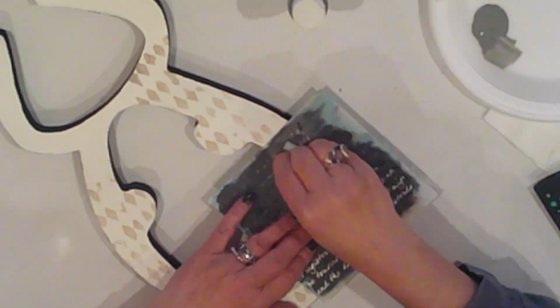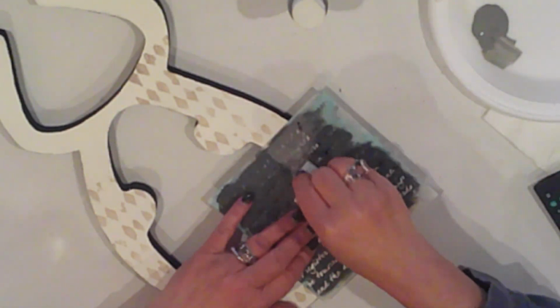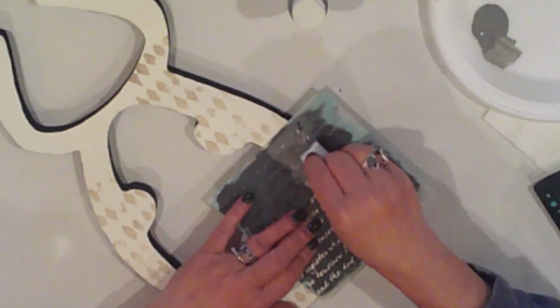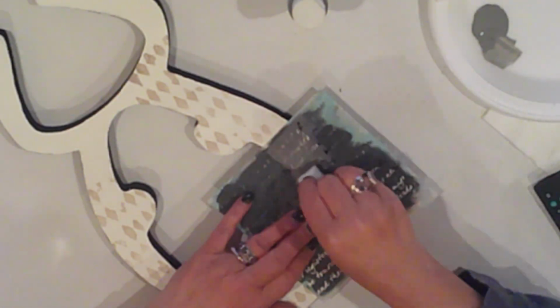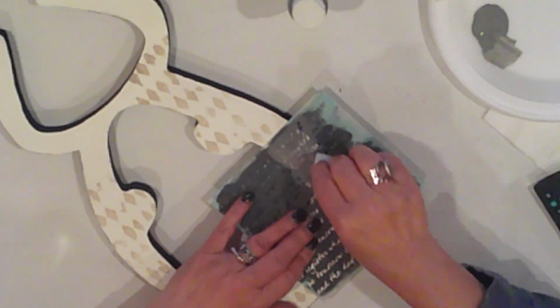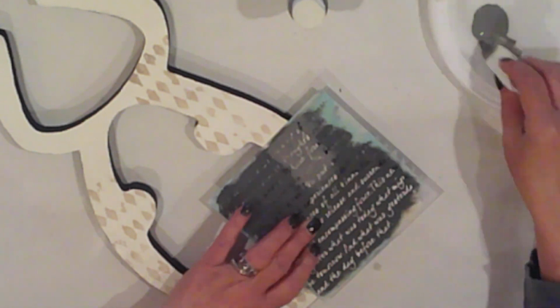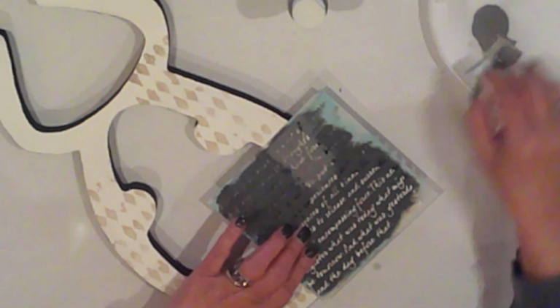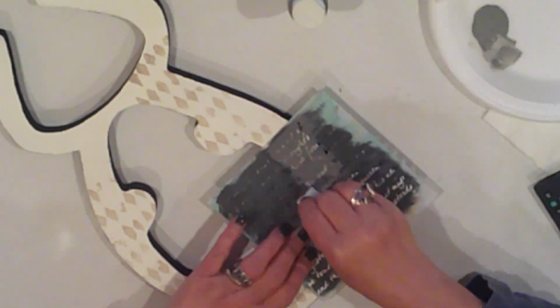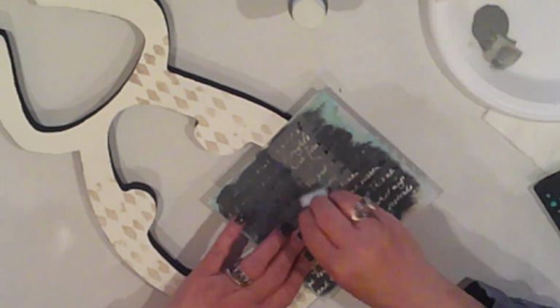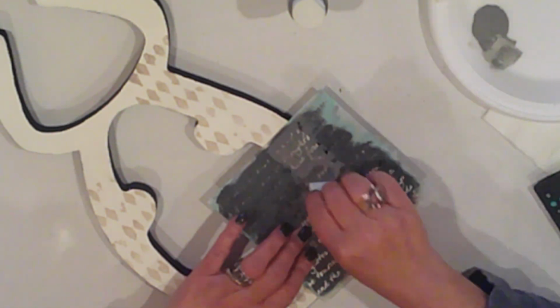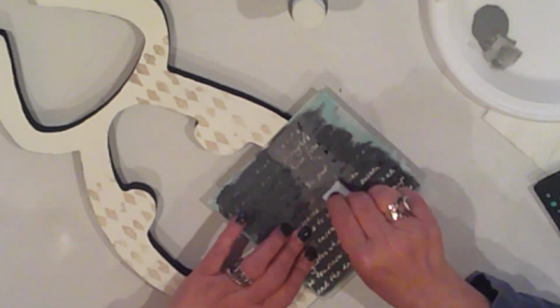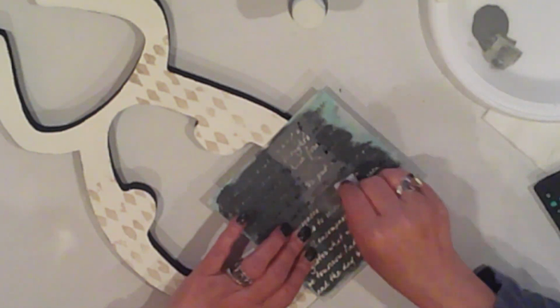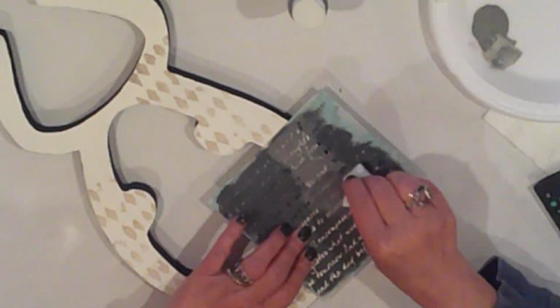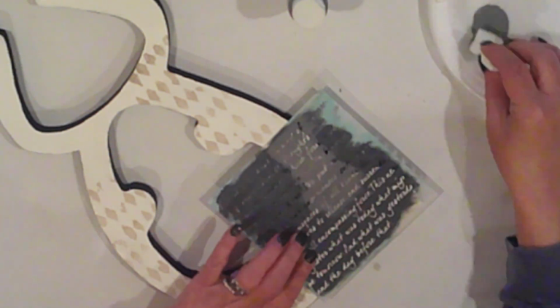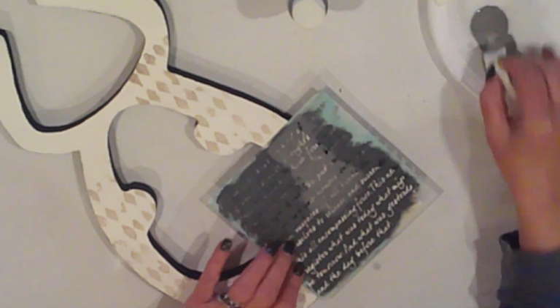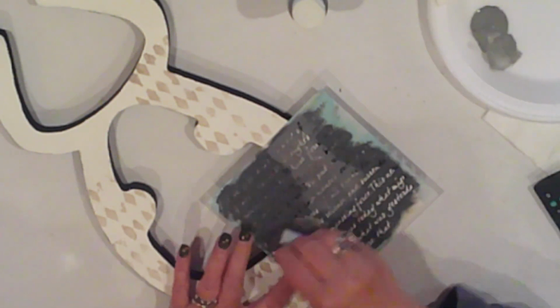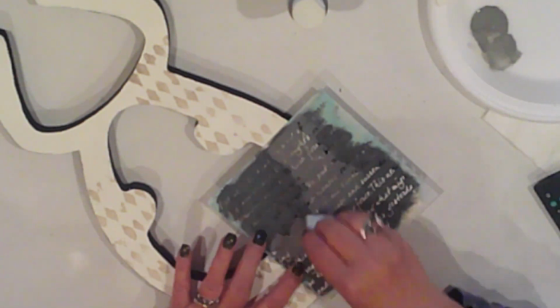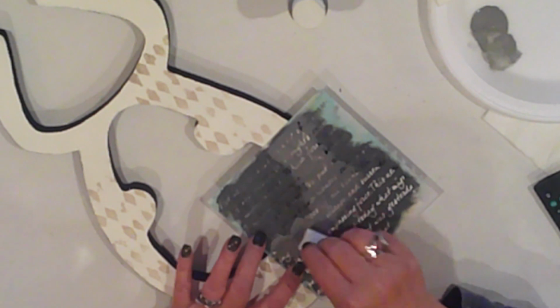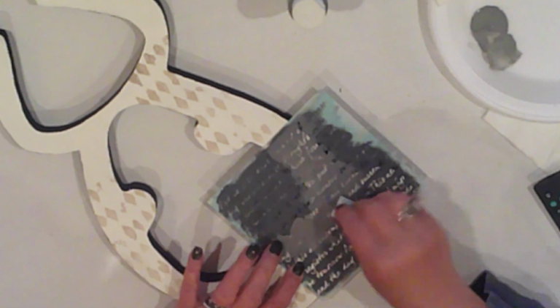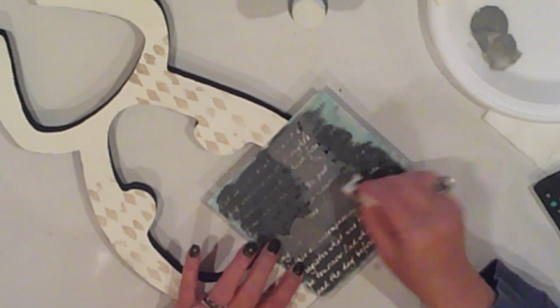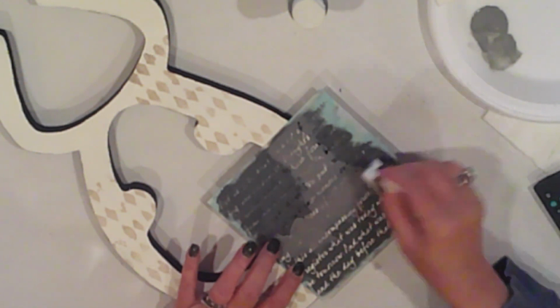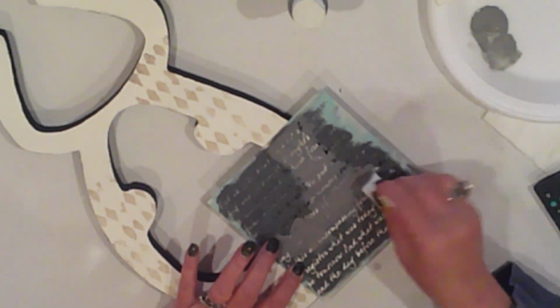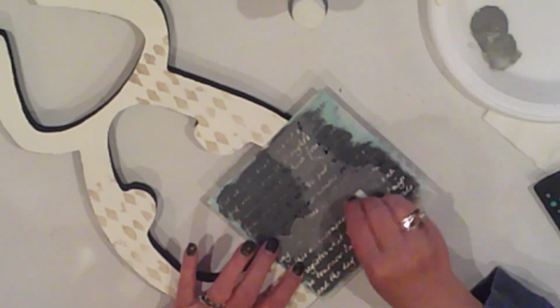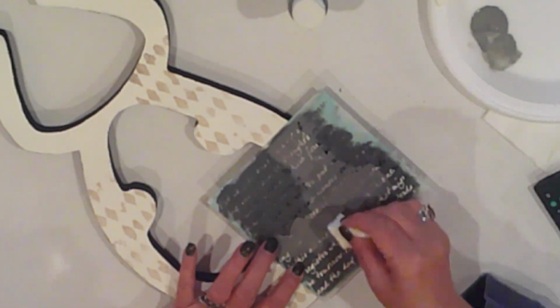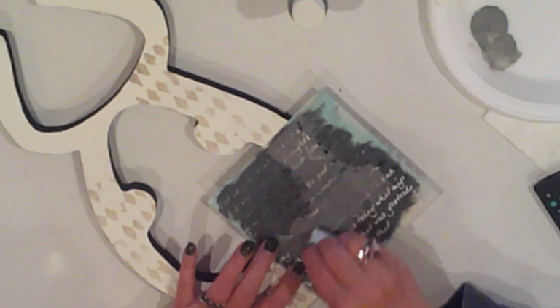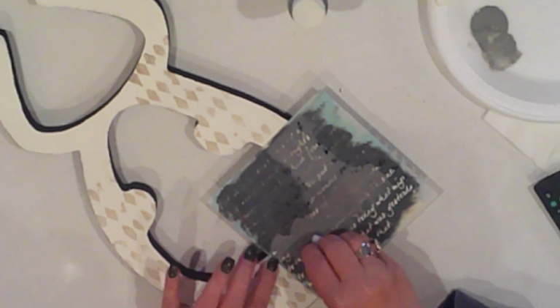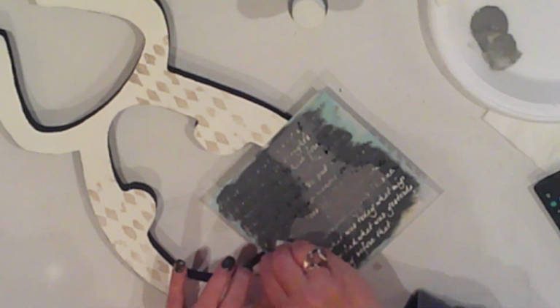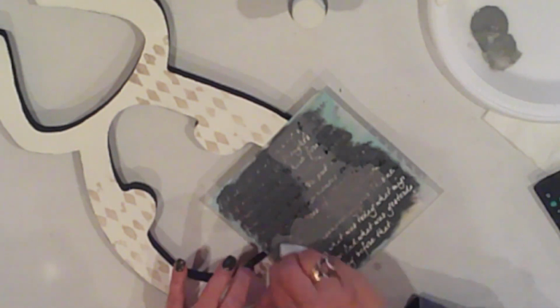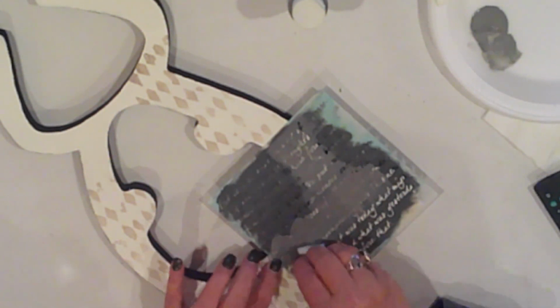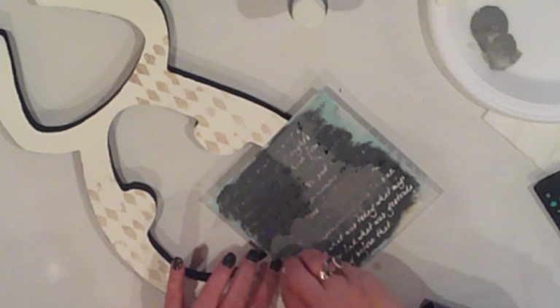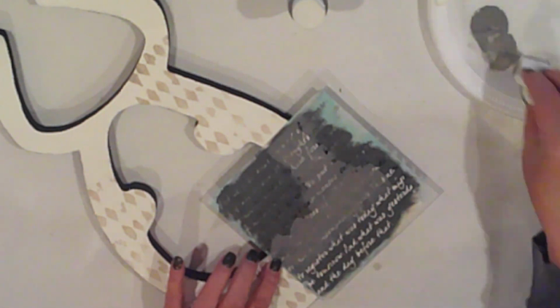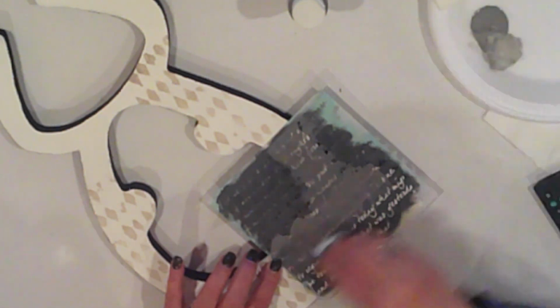Now my next layer will be scripted text. I'm using Ceramic Coat Cable Knit for this. It's a warm gray, and I'm going to fill in some of the bare spots with this. I'll also overlap the harlequin in places as well.